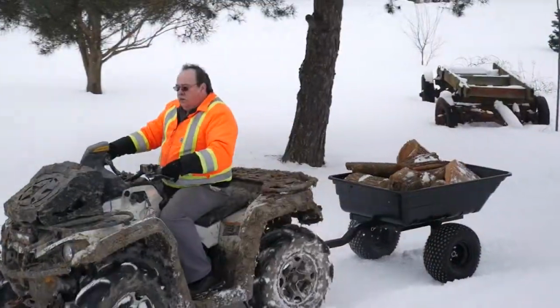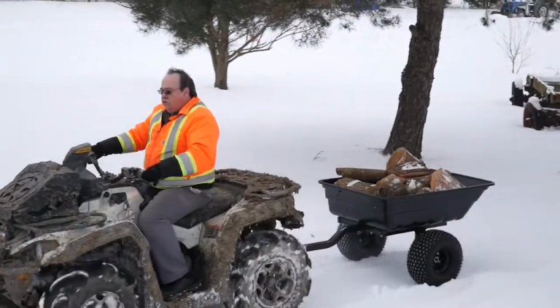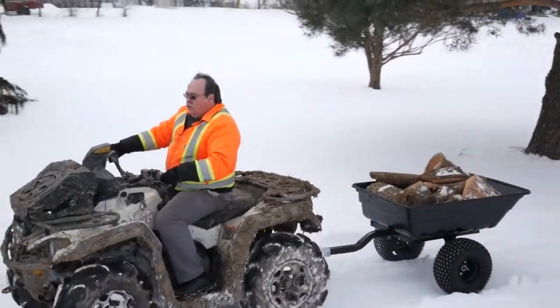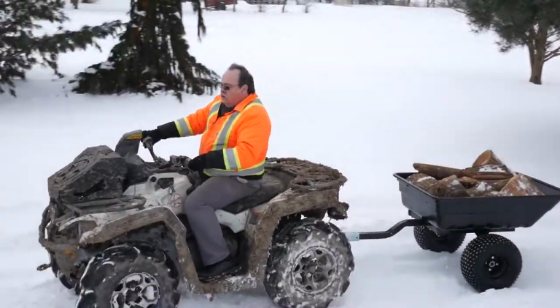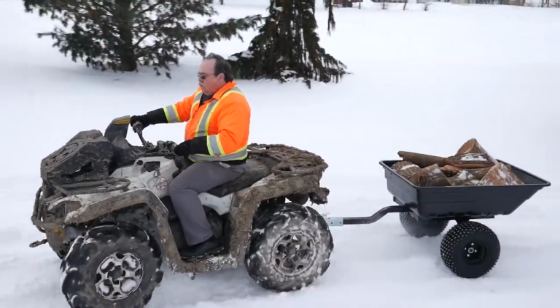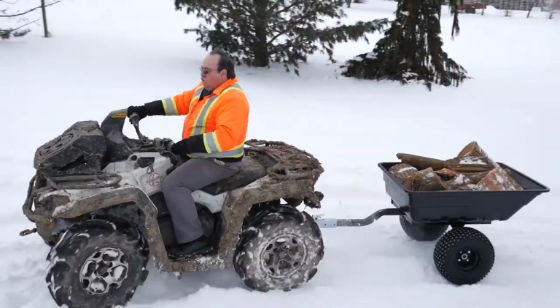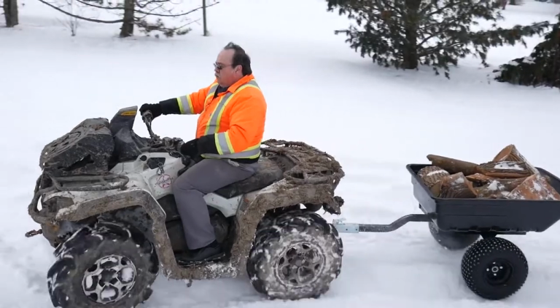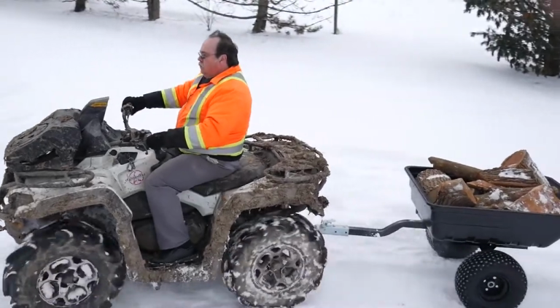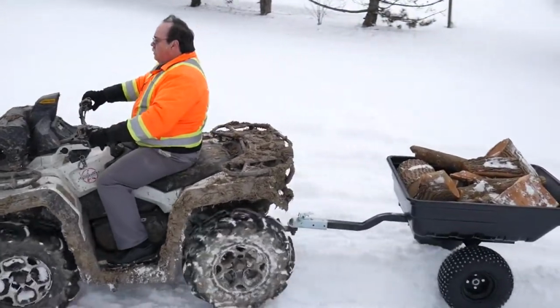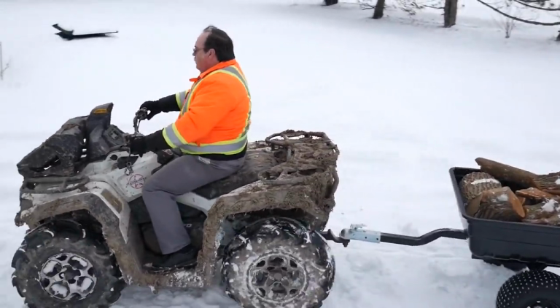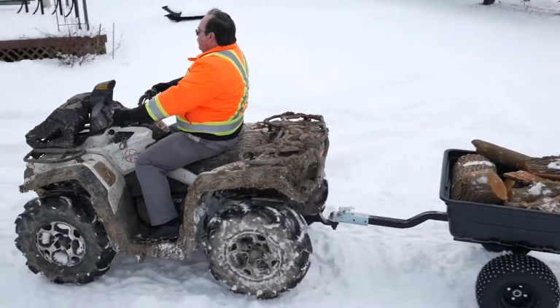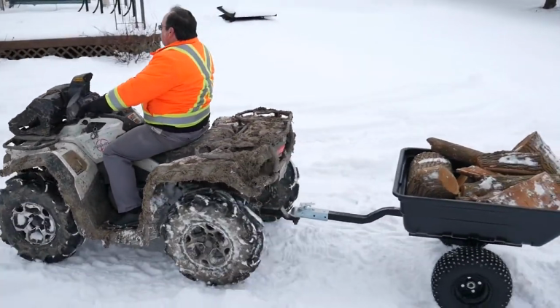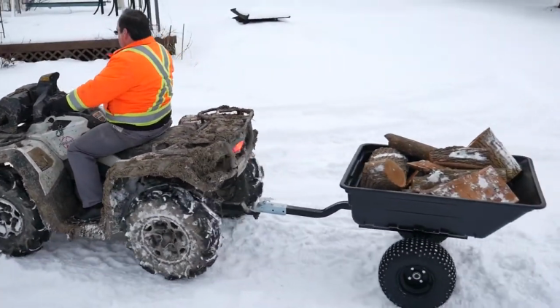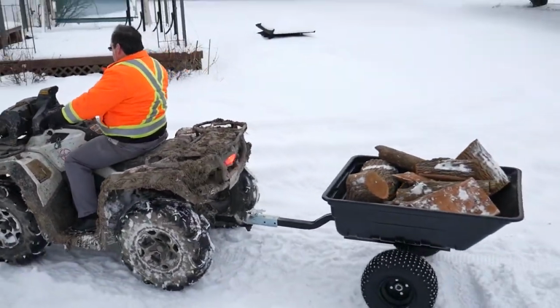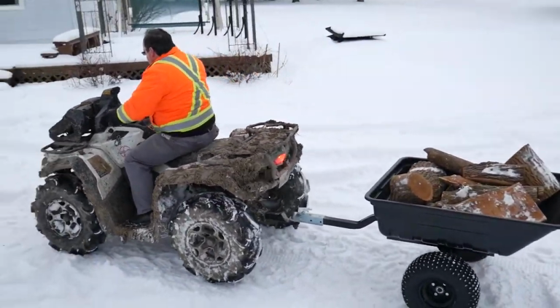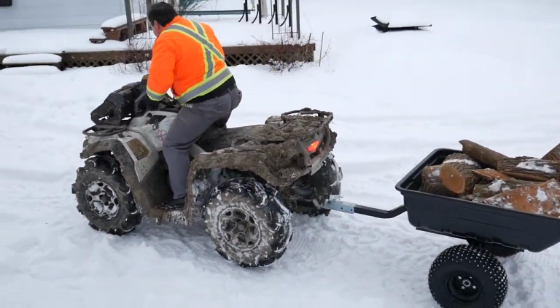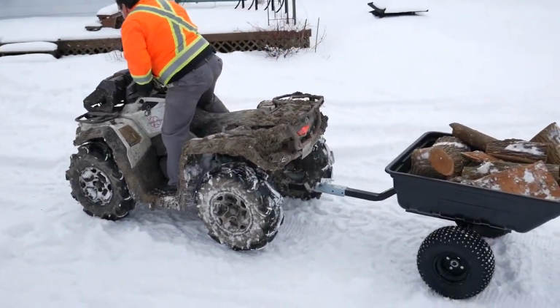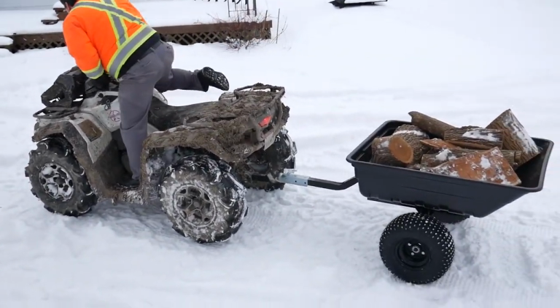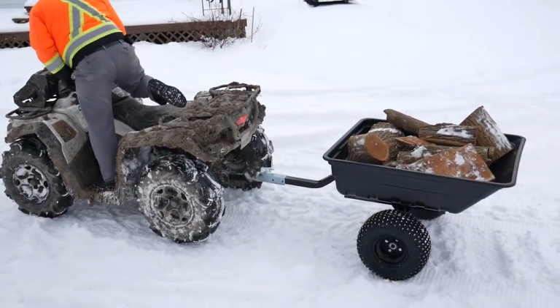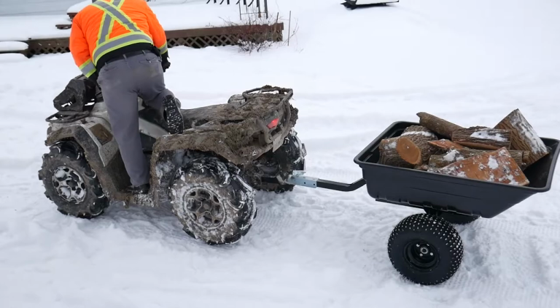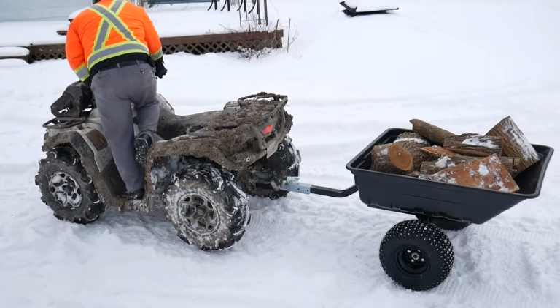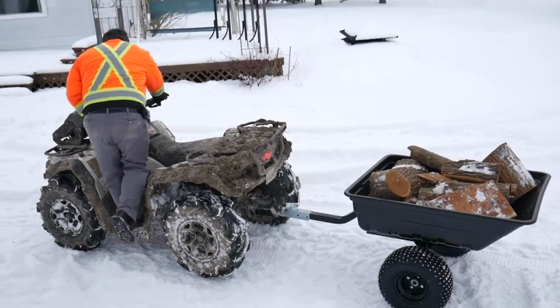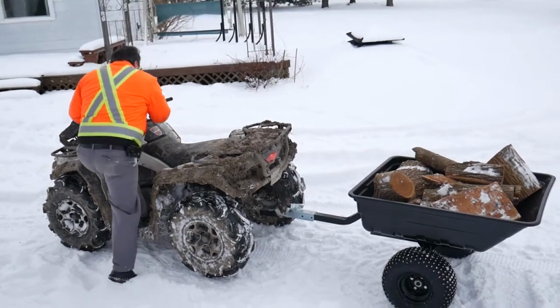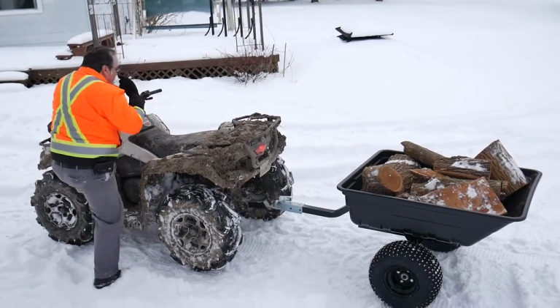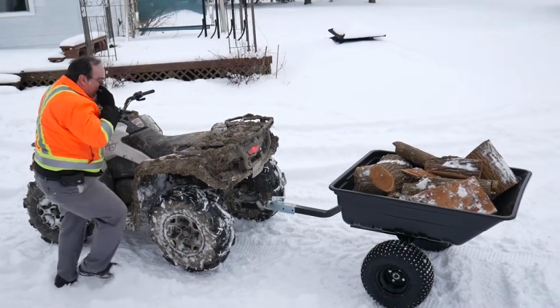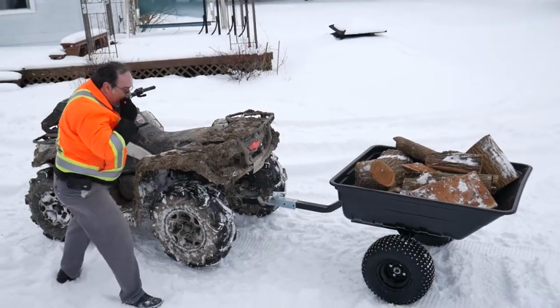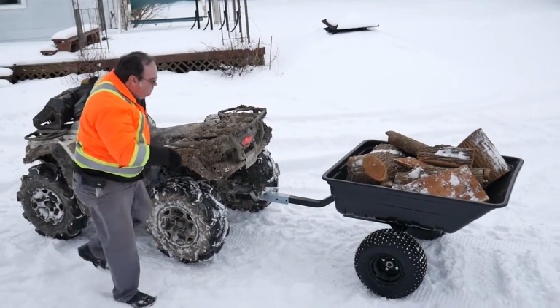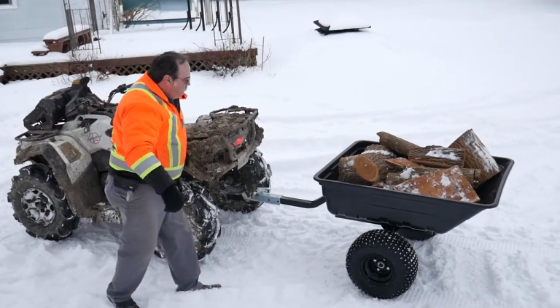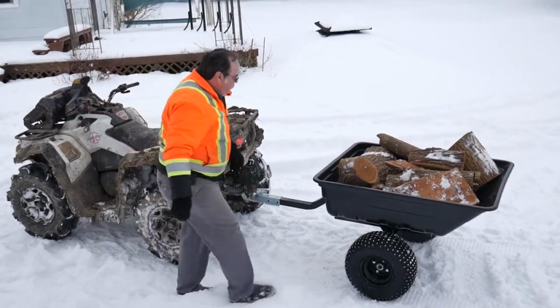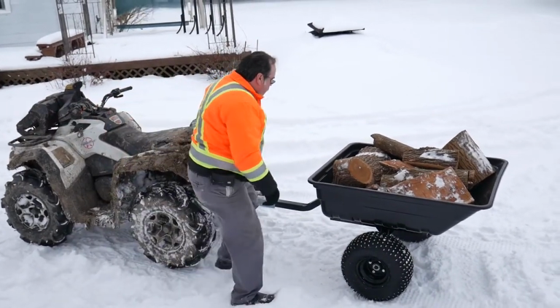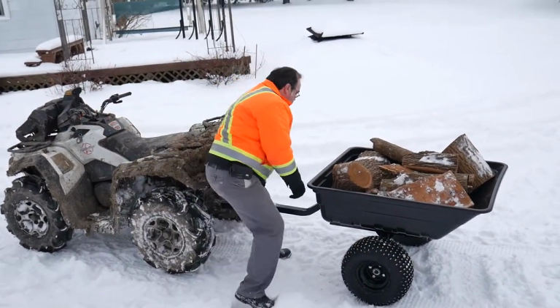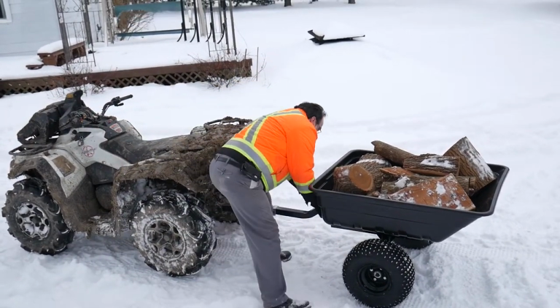The maximum load capacity is 1,000 pounds and it includes a 1-pin easy tilting dump feature, so you can load and unload your cargo quickly.